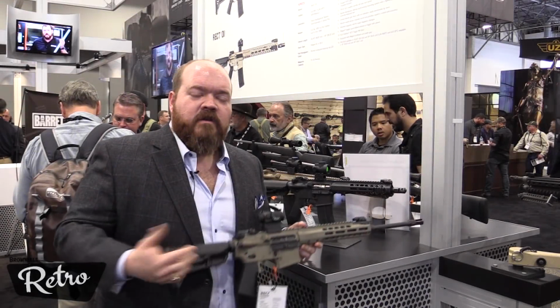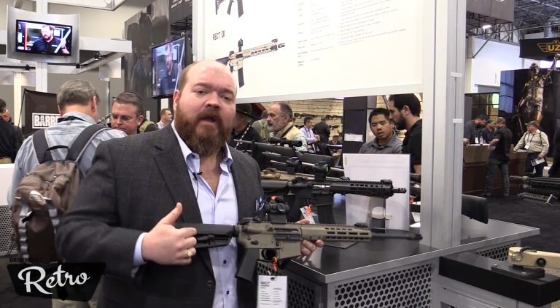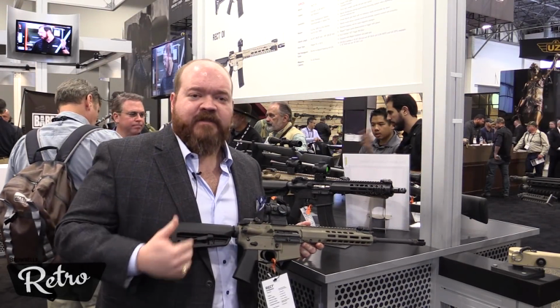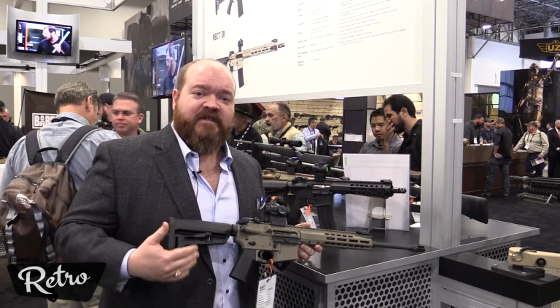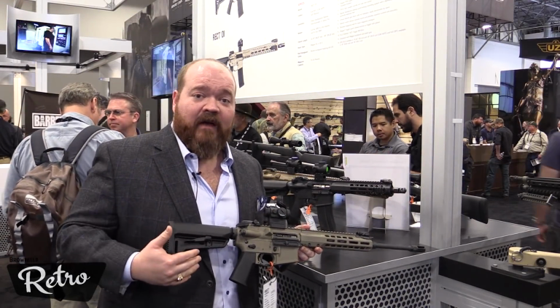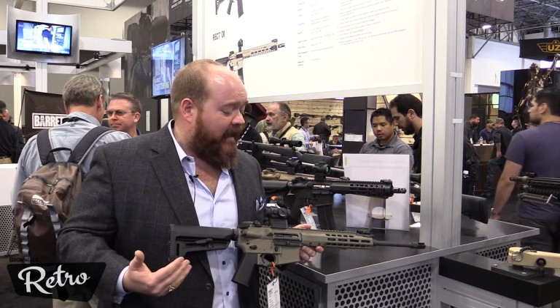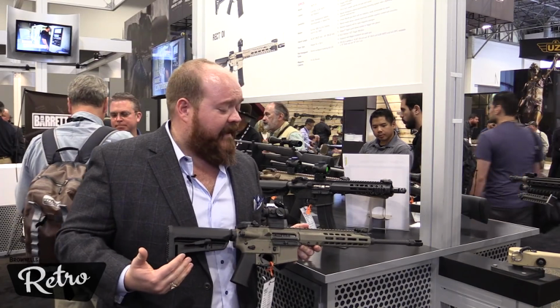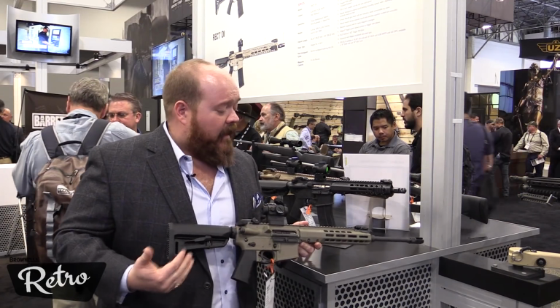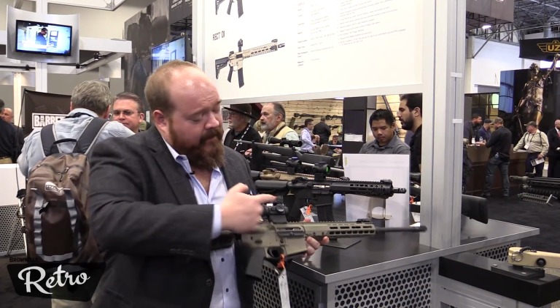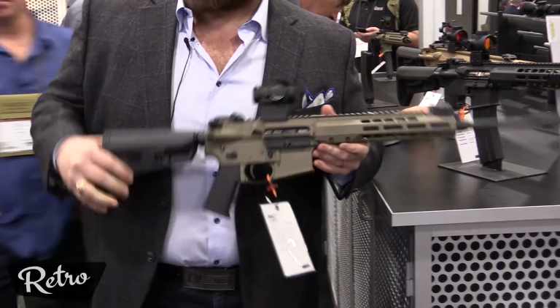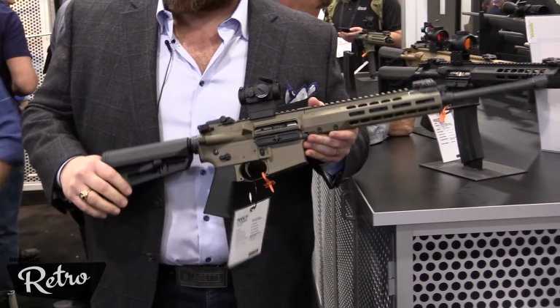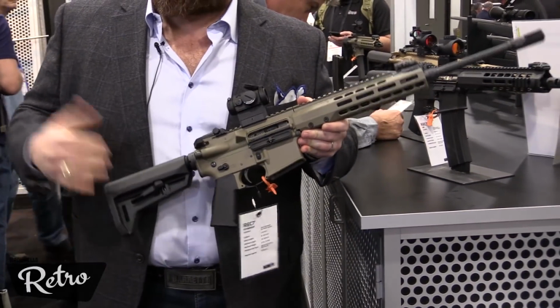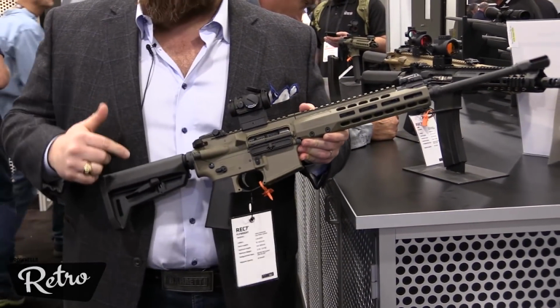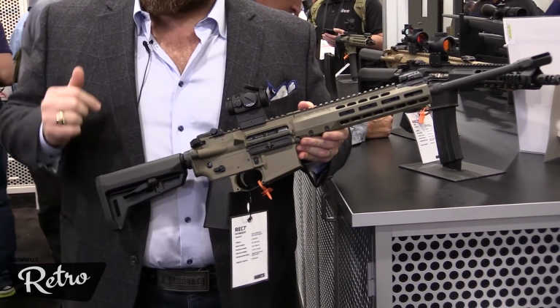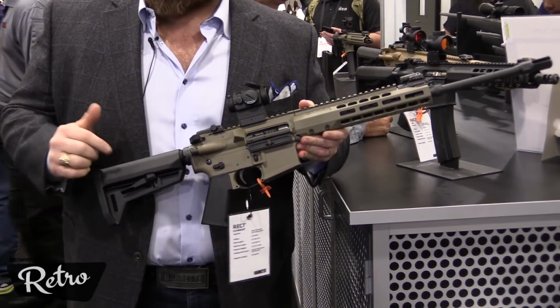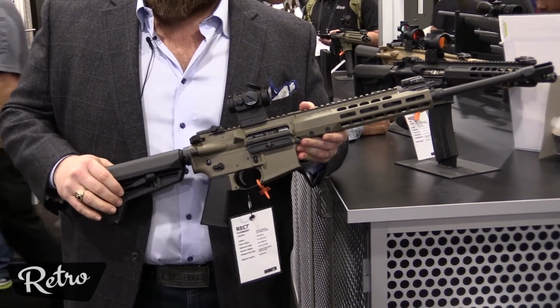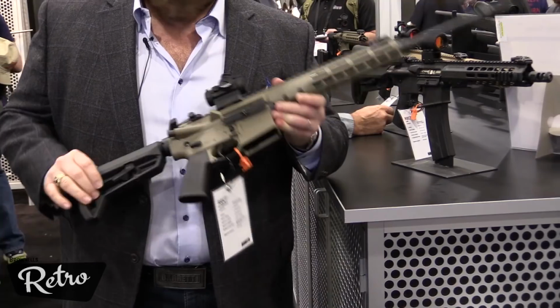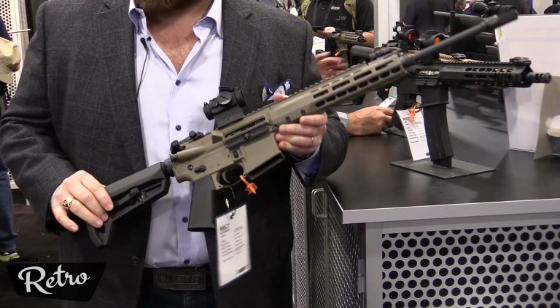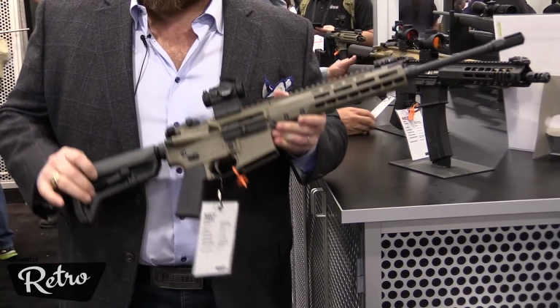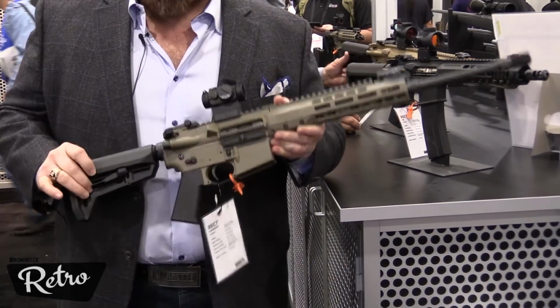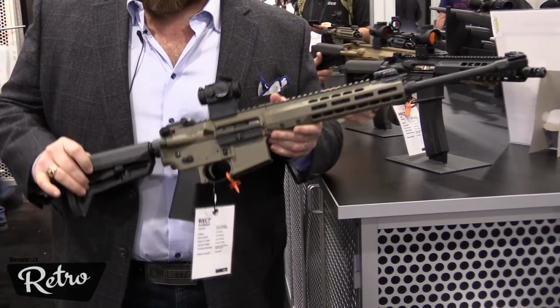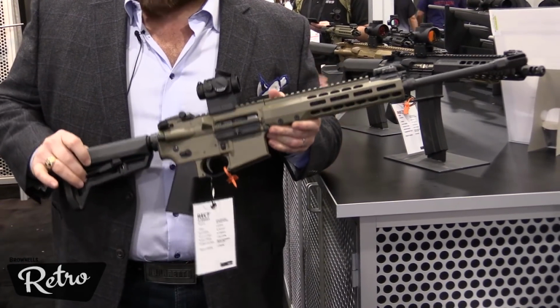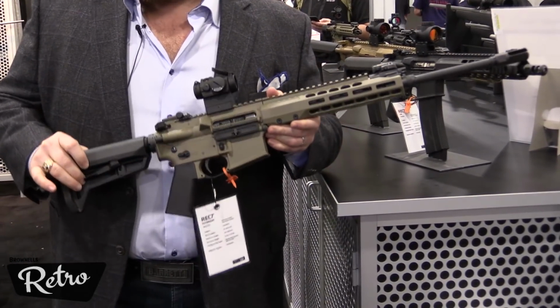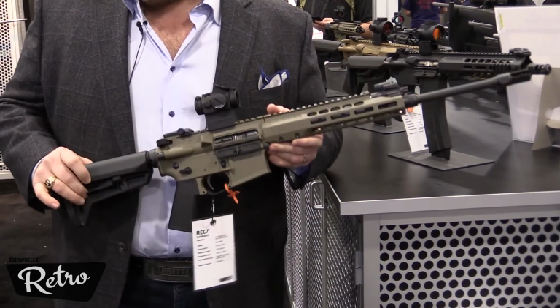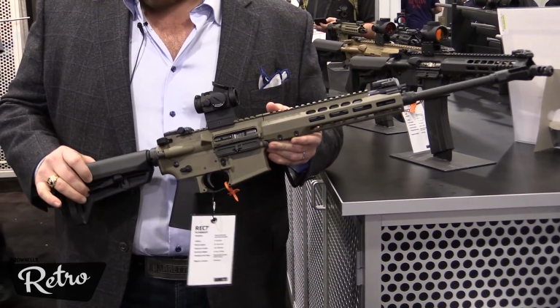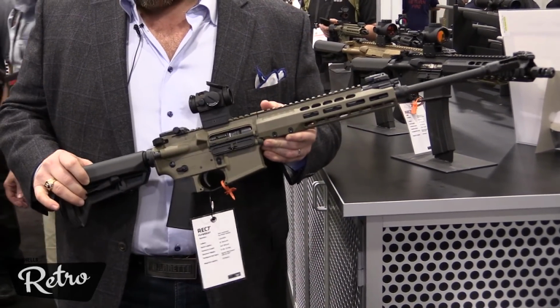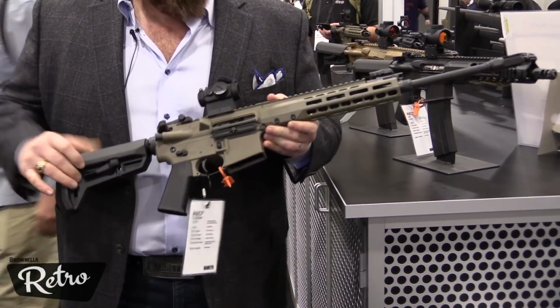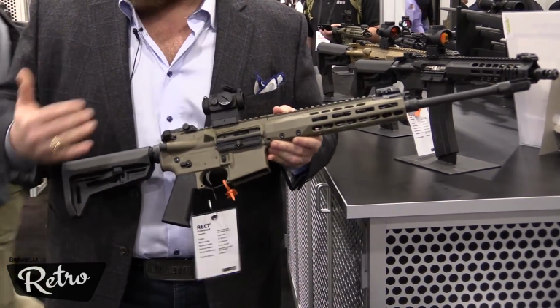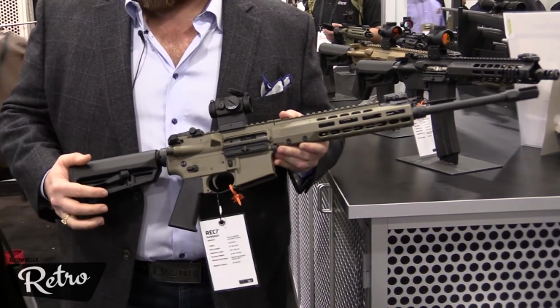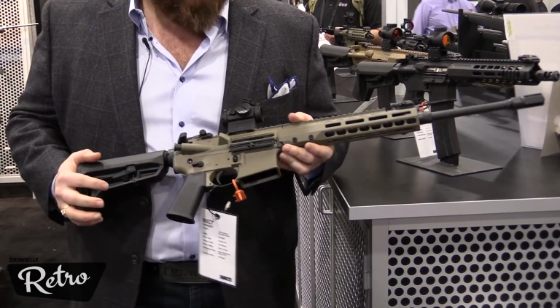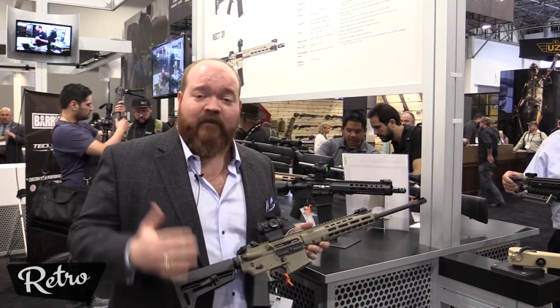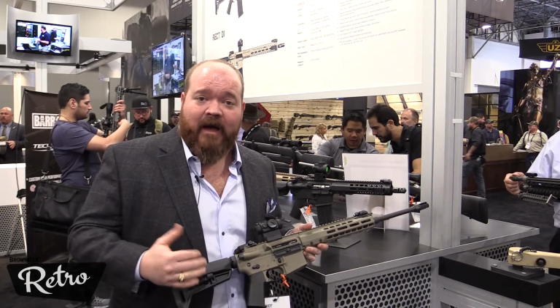Some new enhancements to the Rec 7 line for 2018. This rifle is unique — it's the lightweight piston-operated Rec 7. It weighs about what most direct gas rifles weigh, so very light for a piston-operated rifle, and very reliable.